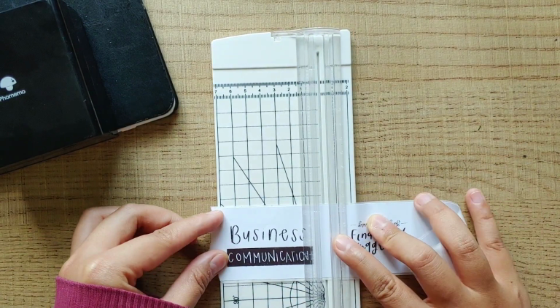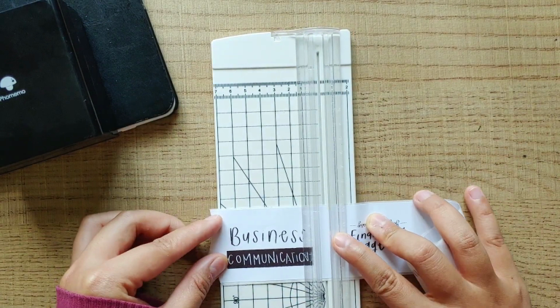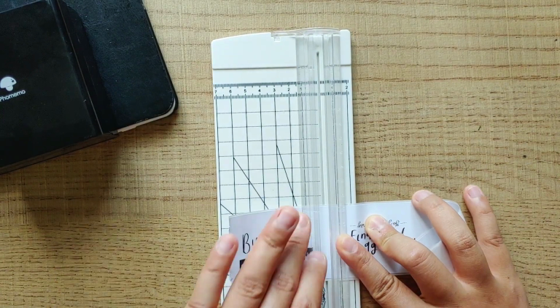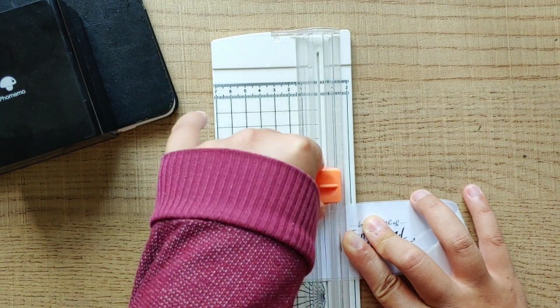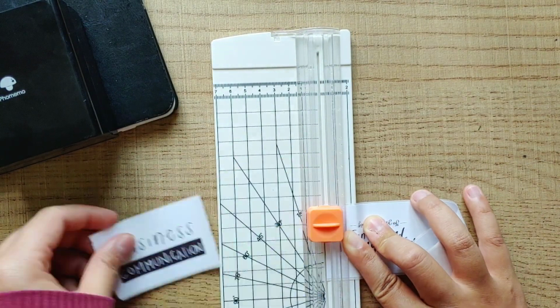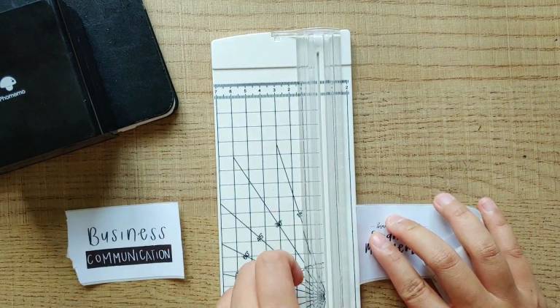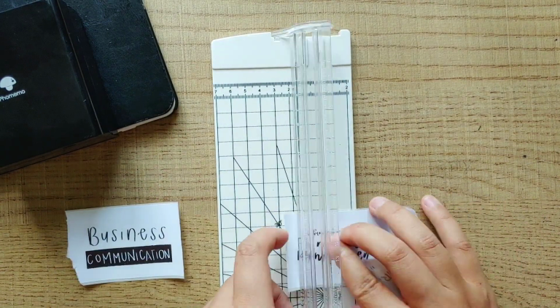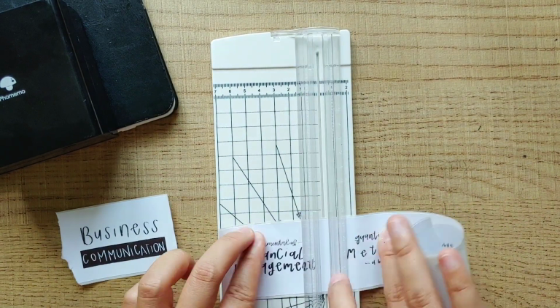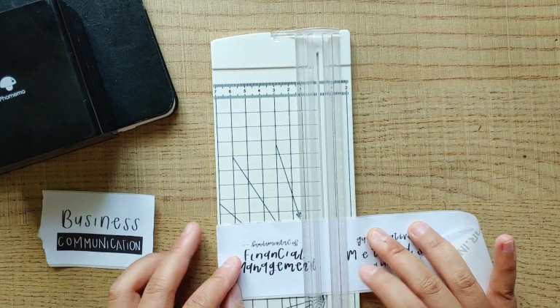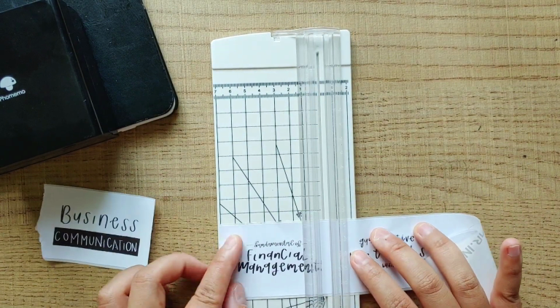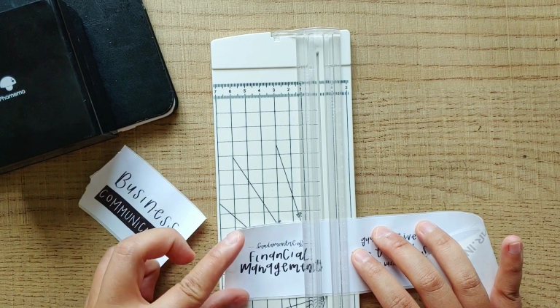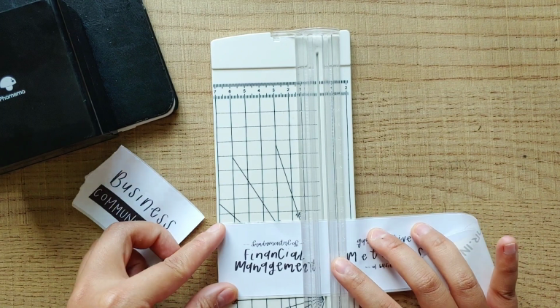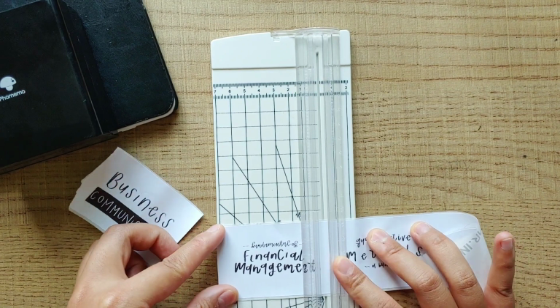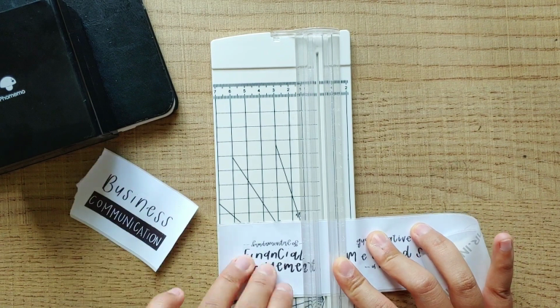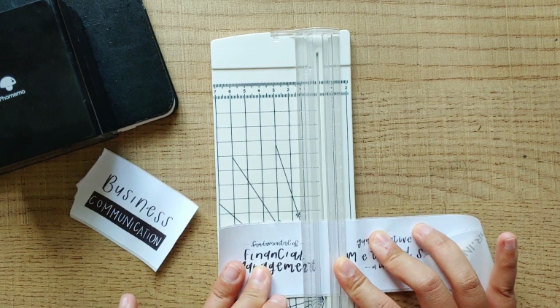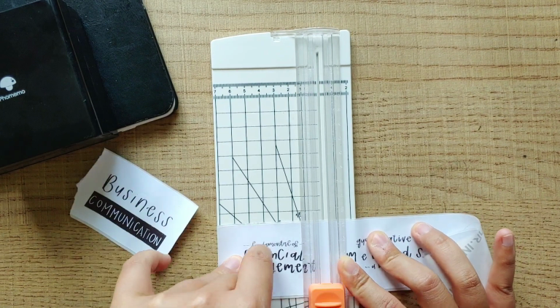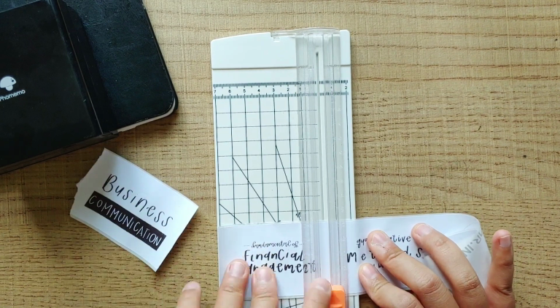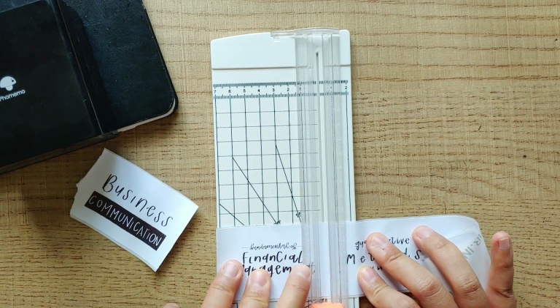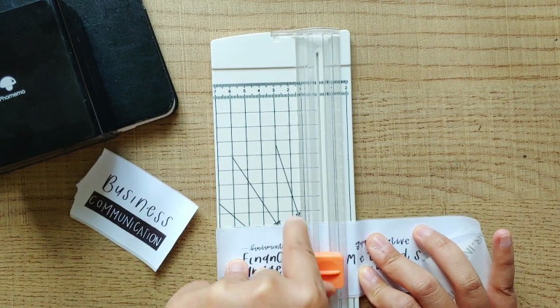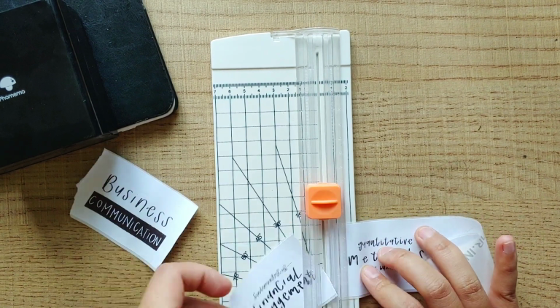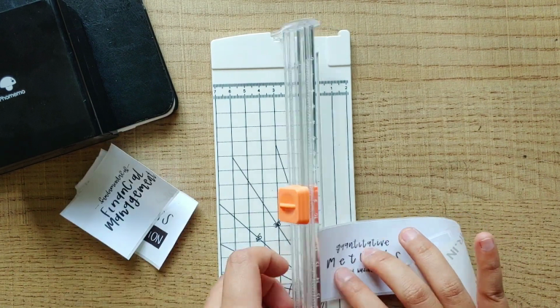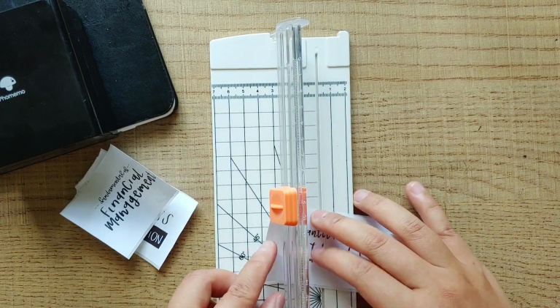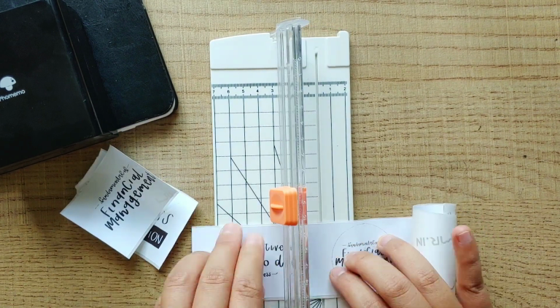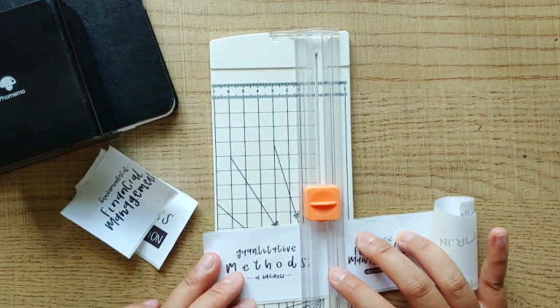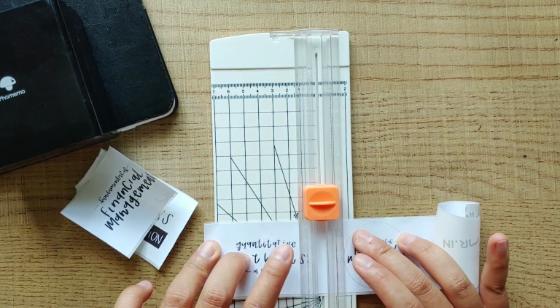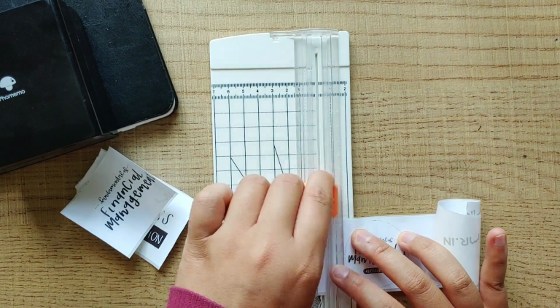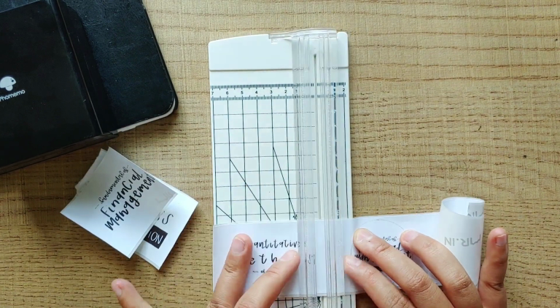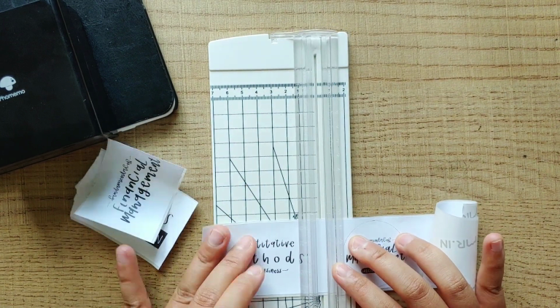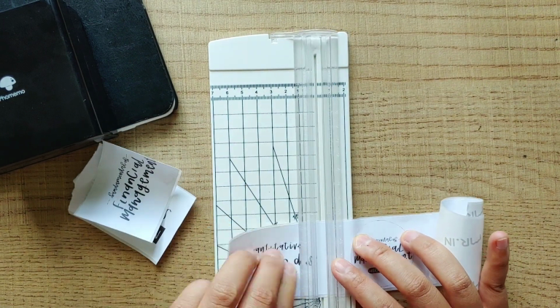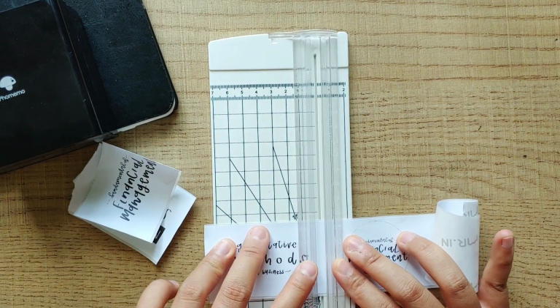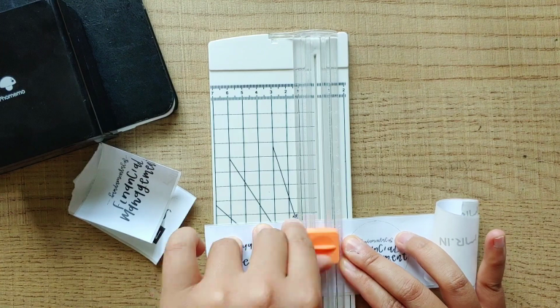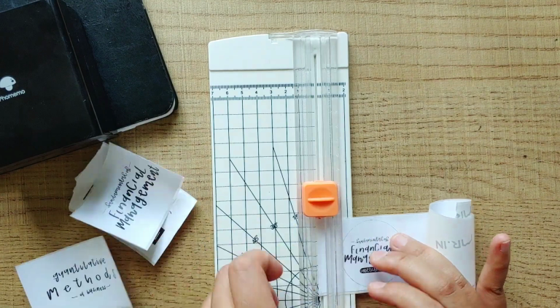I'm gonna cut each label separately. I could have individually cut them with the blade that comes with the printer, but I like watching the labels printed out in the printer.